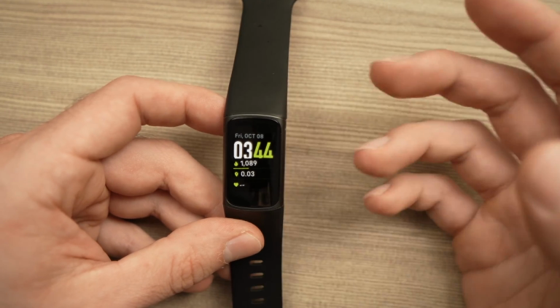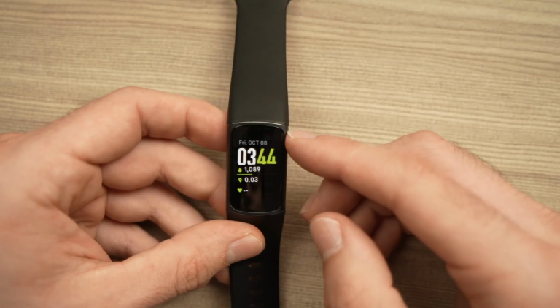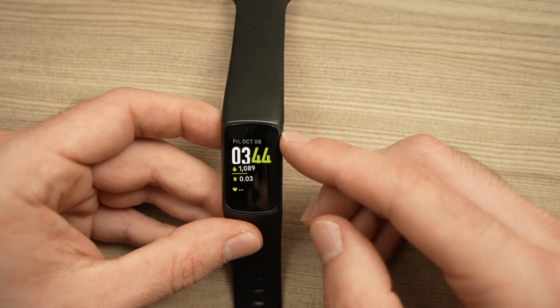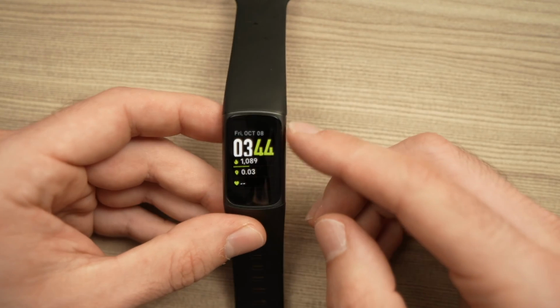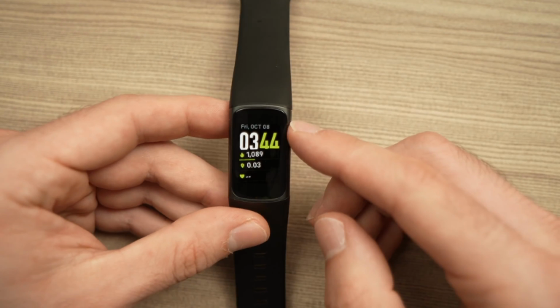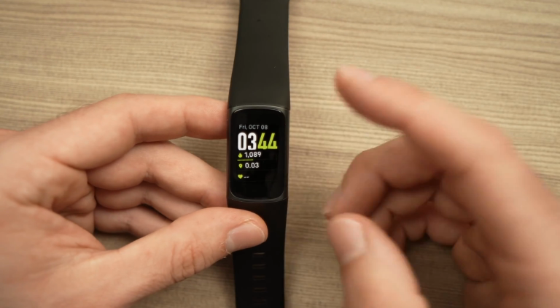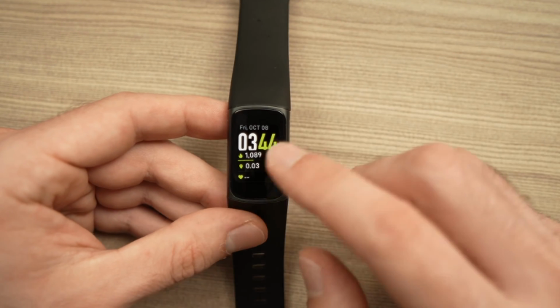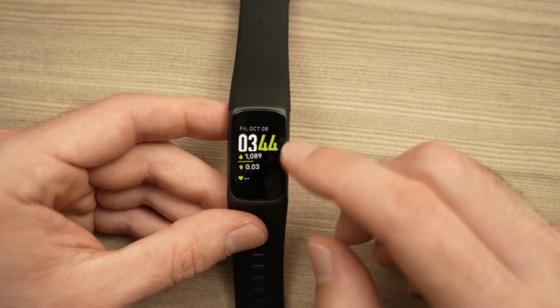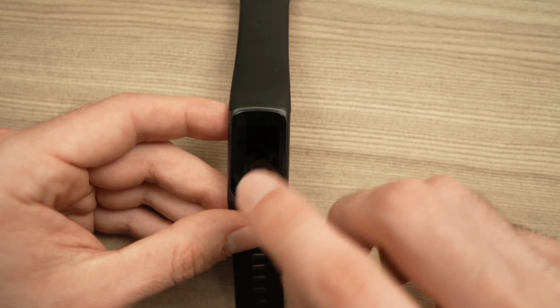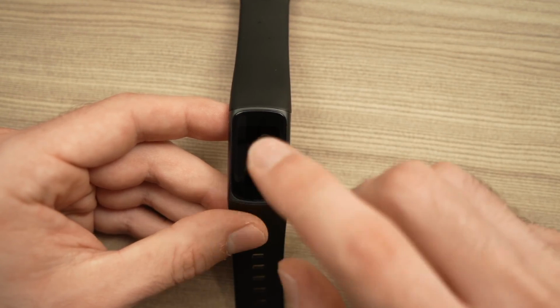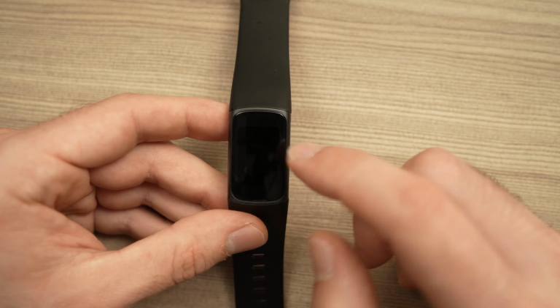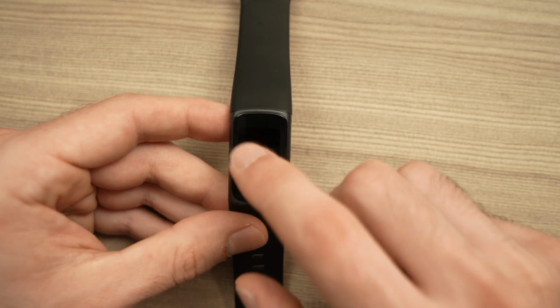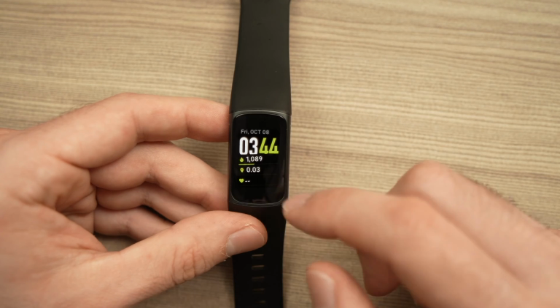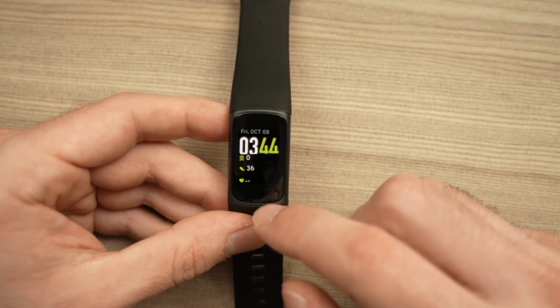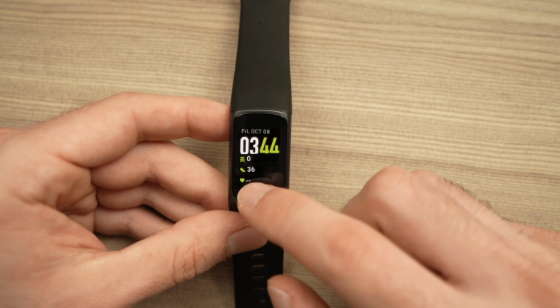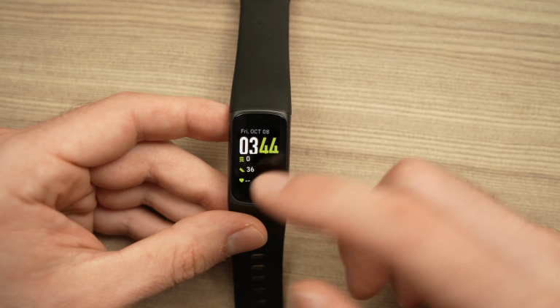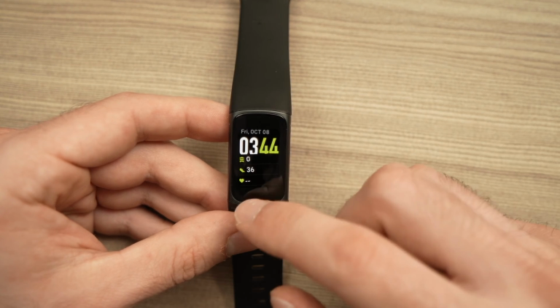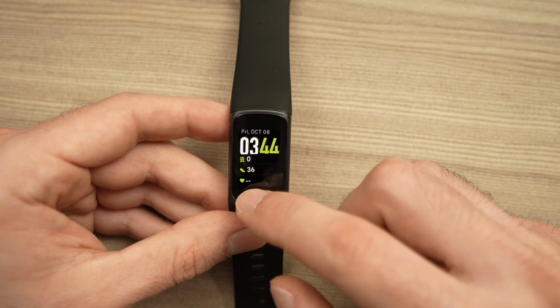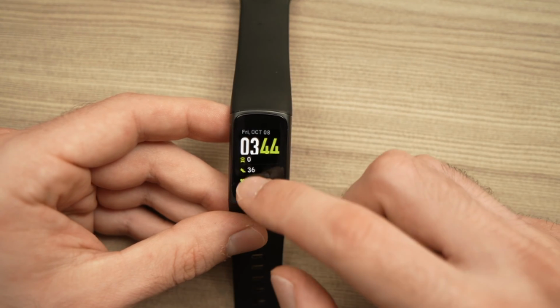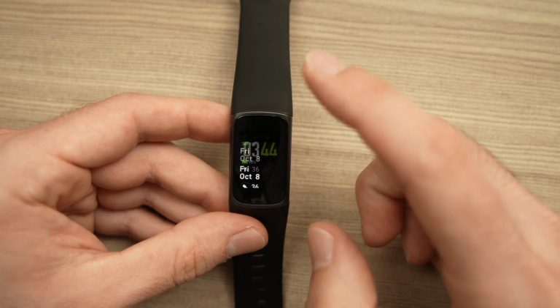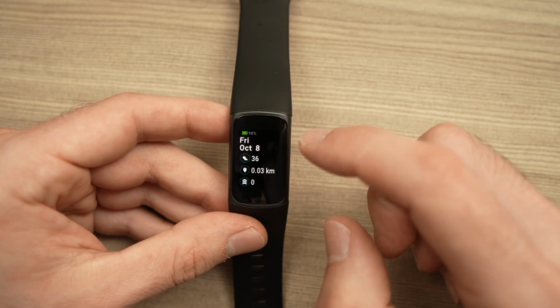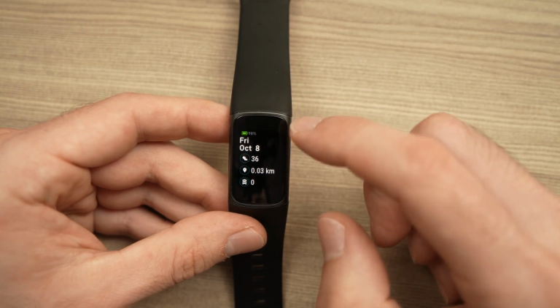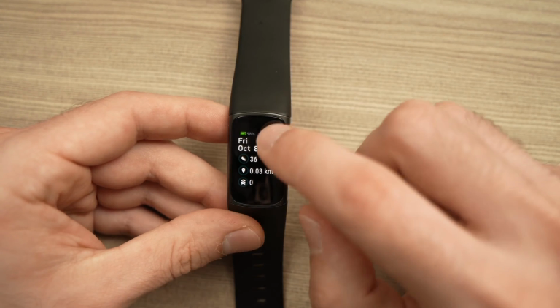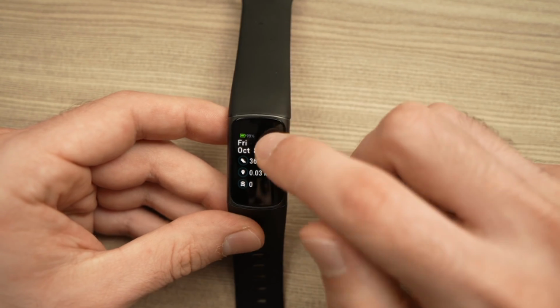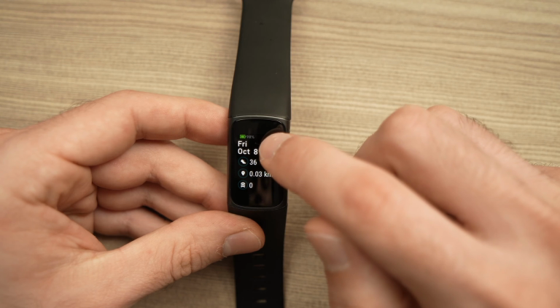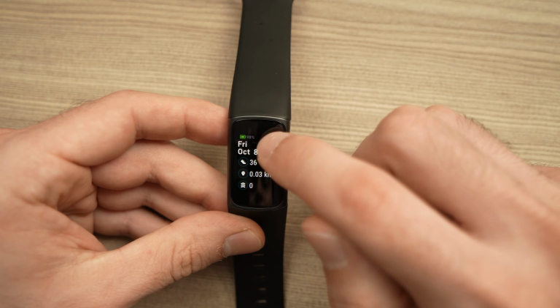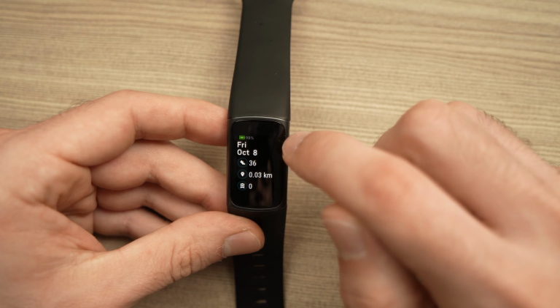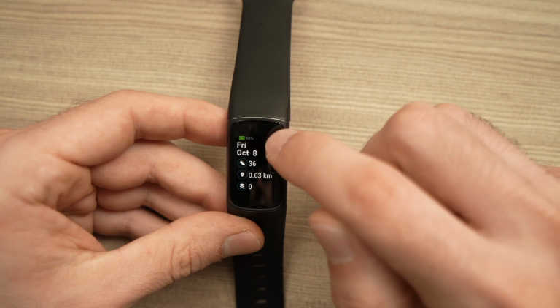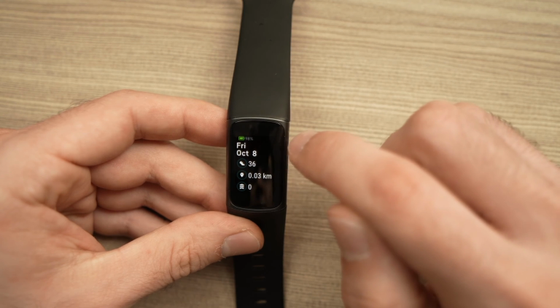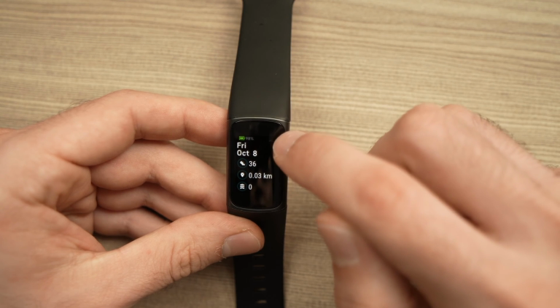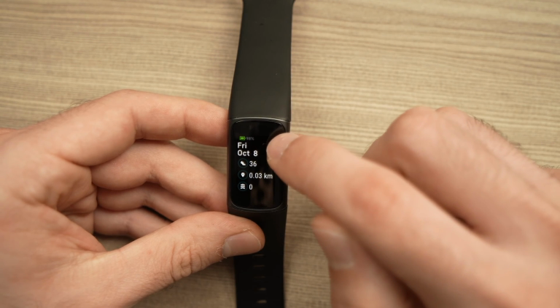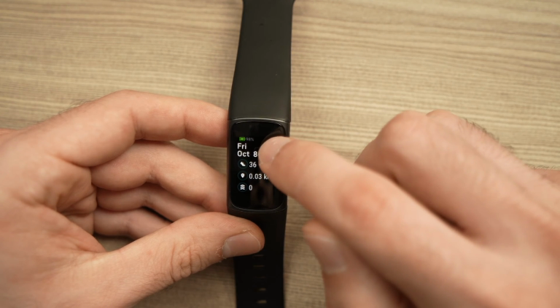The first one, the easiest, is to double tap the screen and then swipe from down to up, and here on the top side of the screen you should see it.